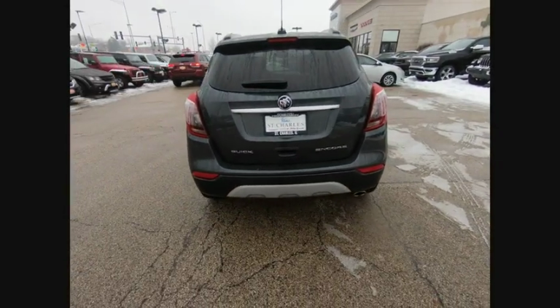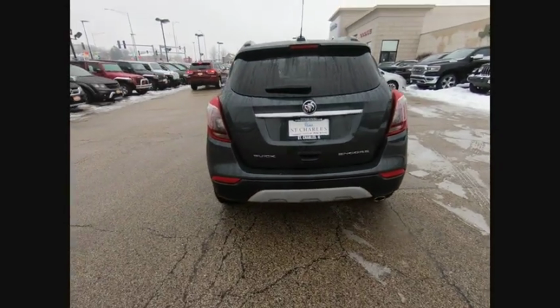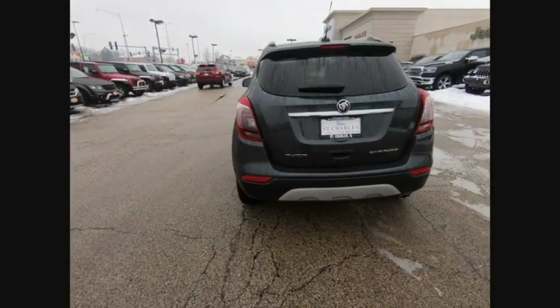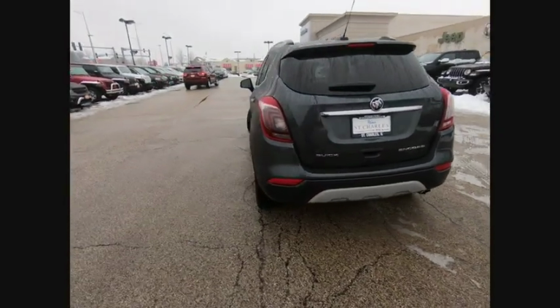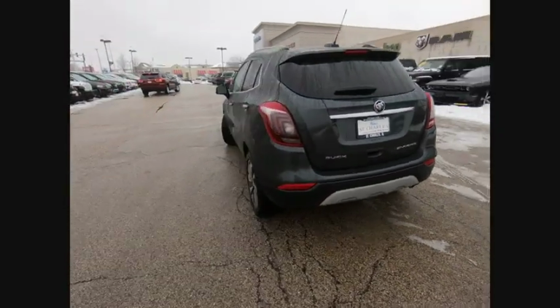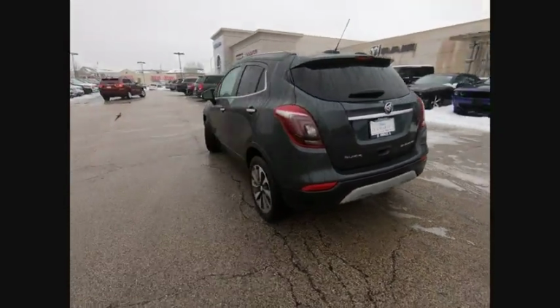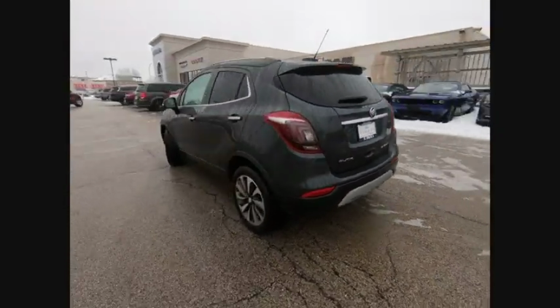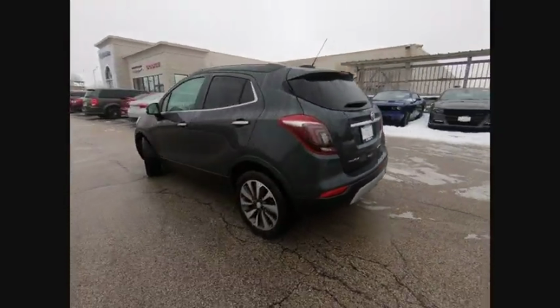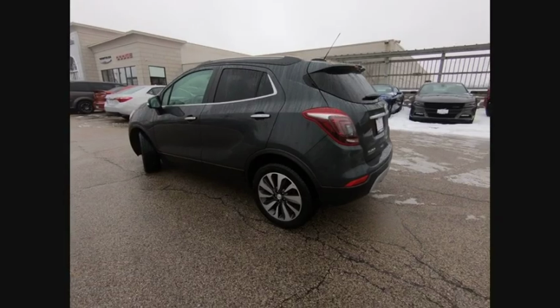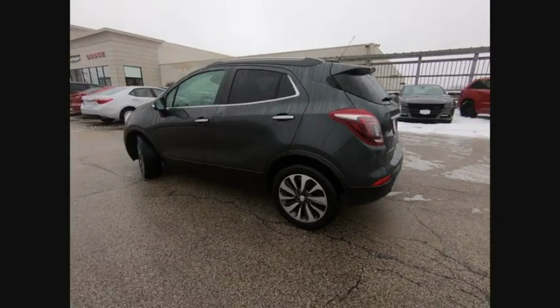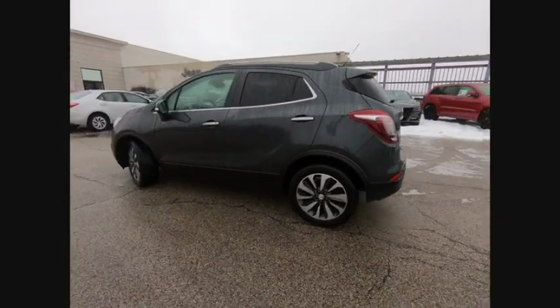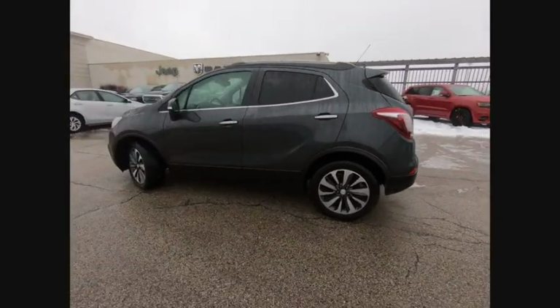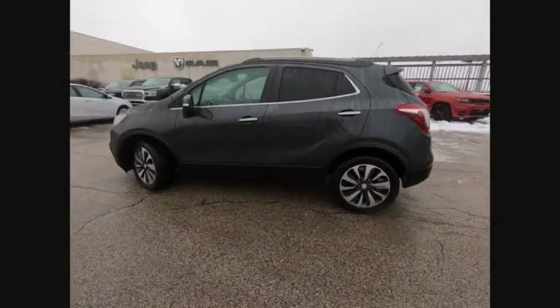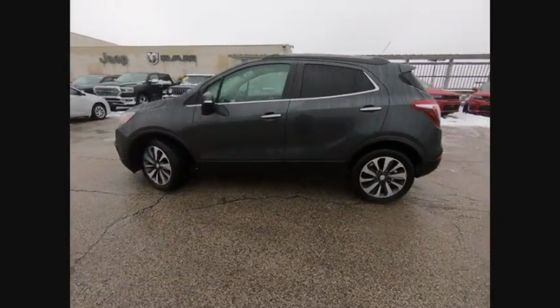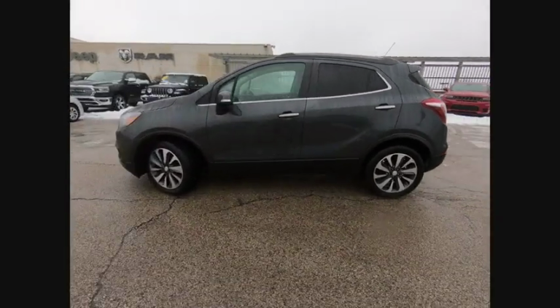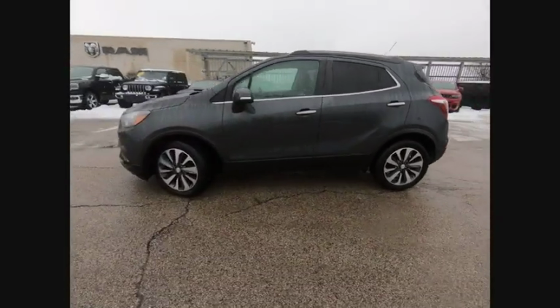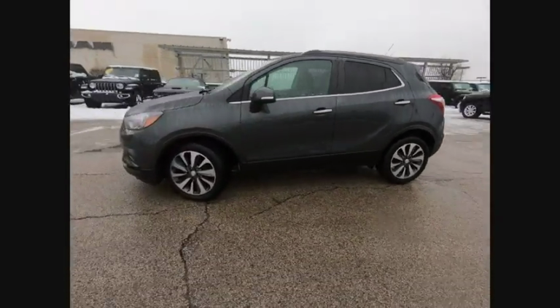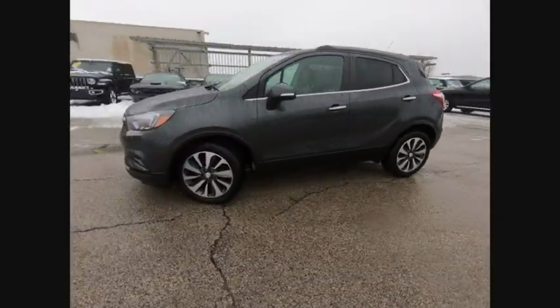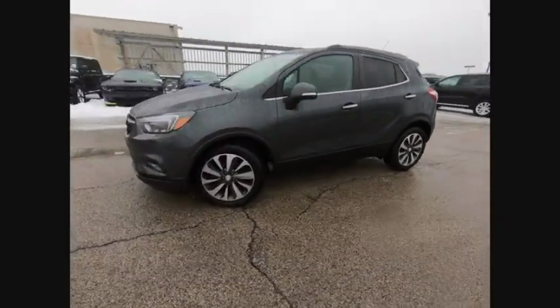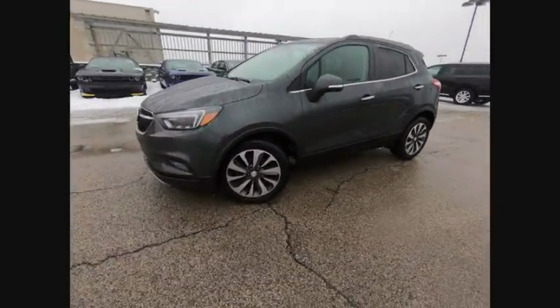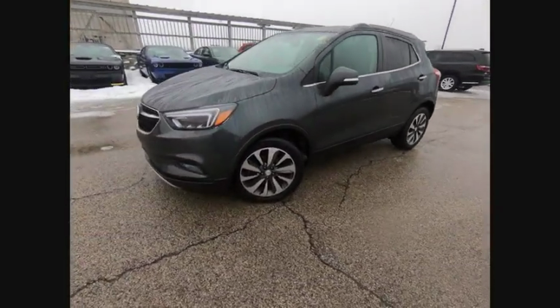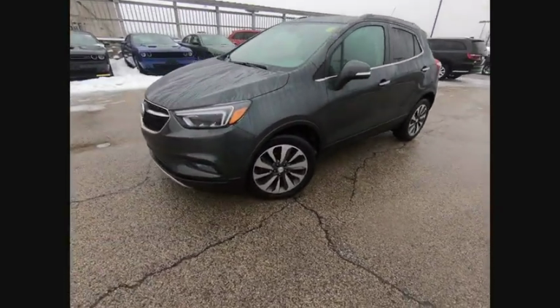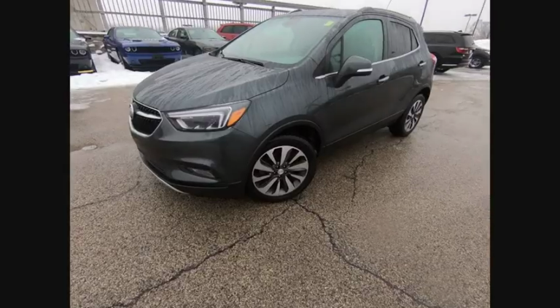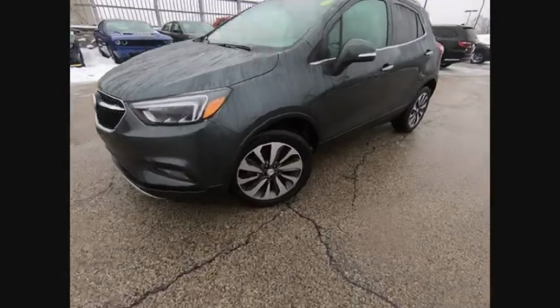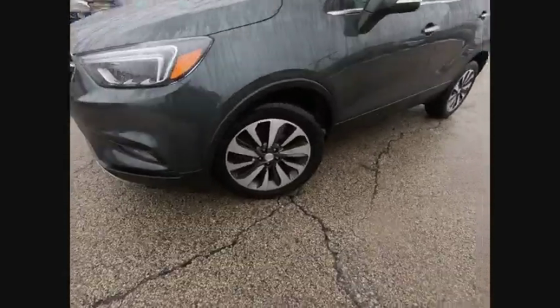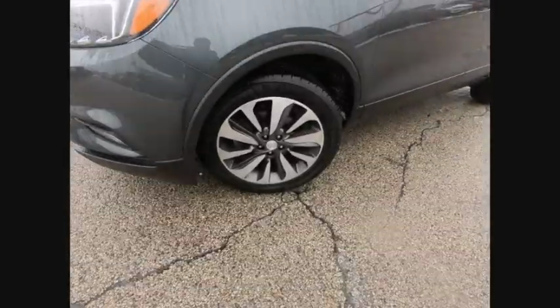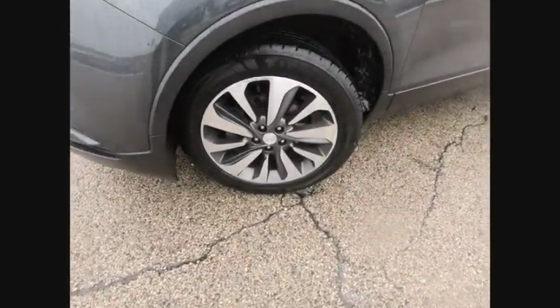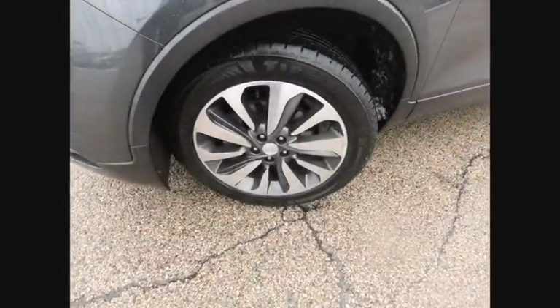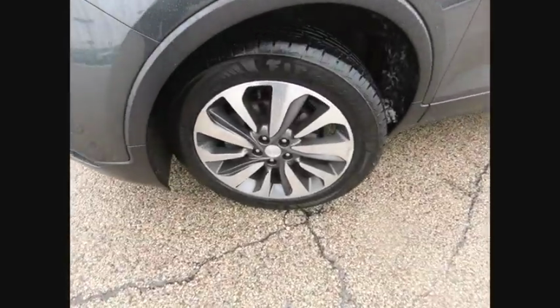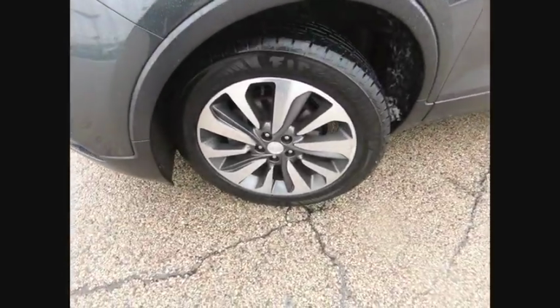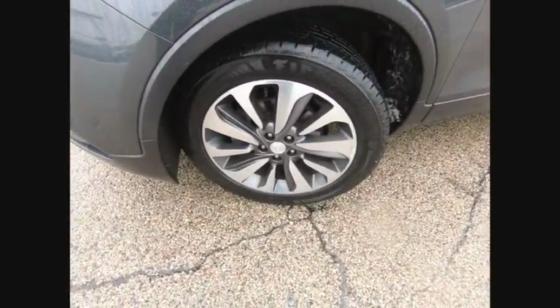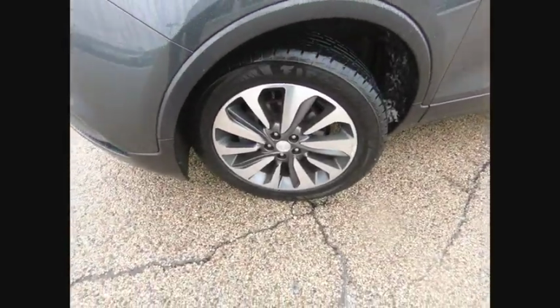Aluminum wheels, universal garage door opener, fog lights, and heated front driver and passenger seats. A vehicle like this doesn't come along every day. Come in and get it before someone else does.